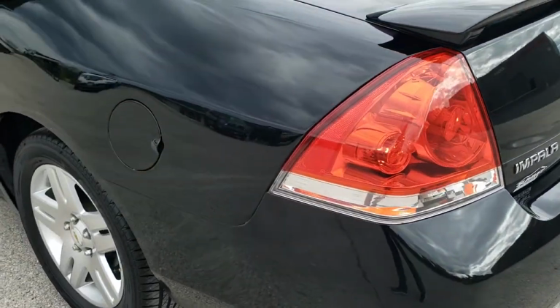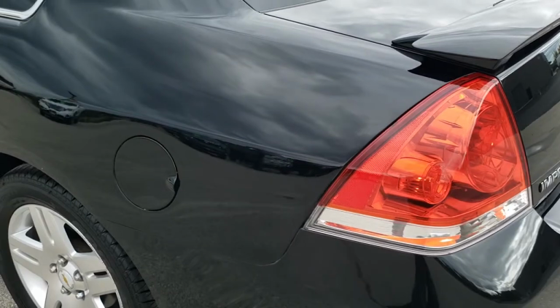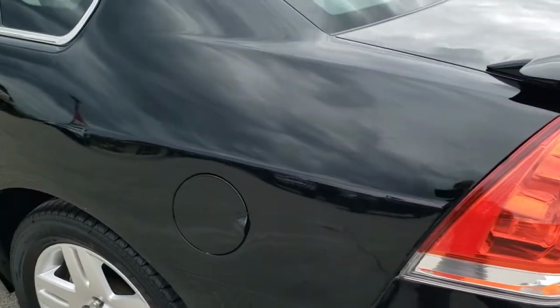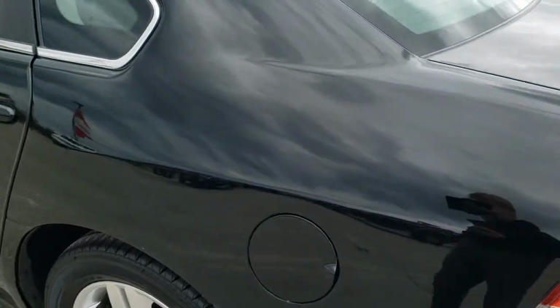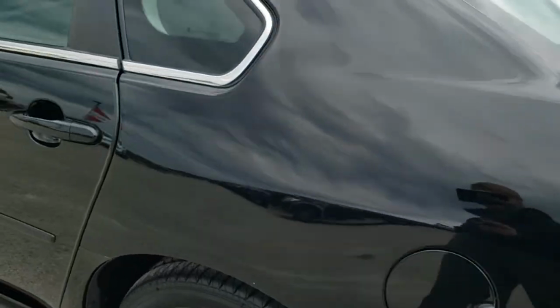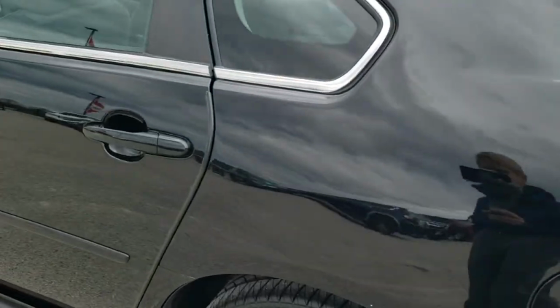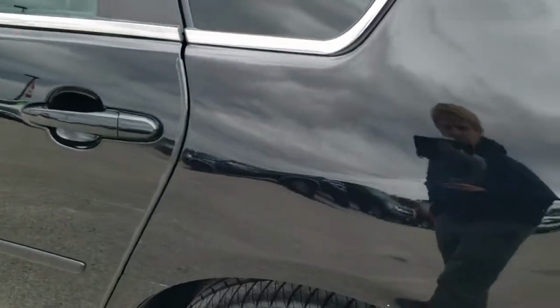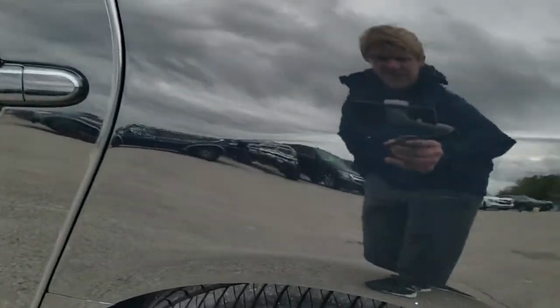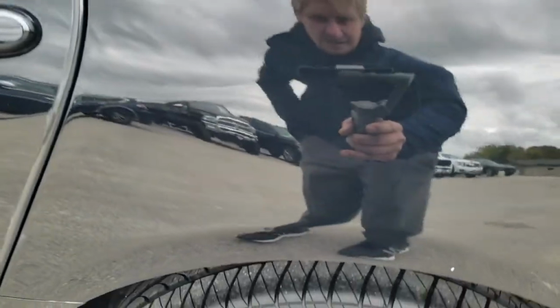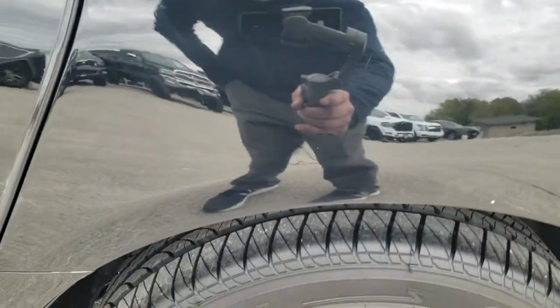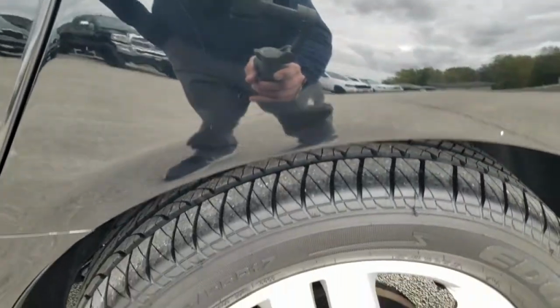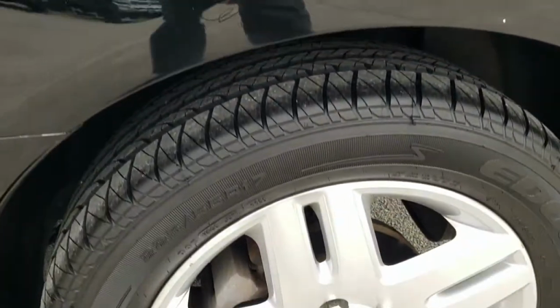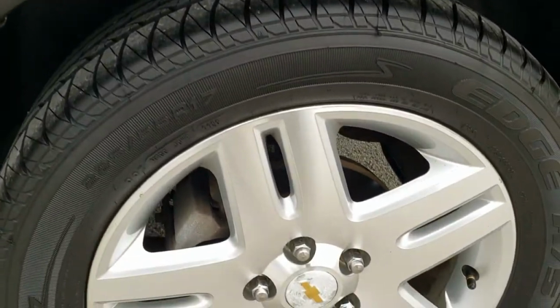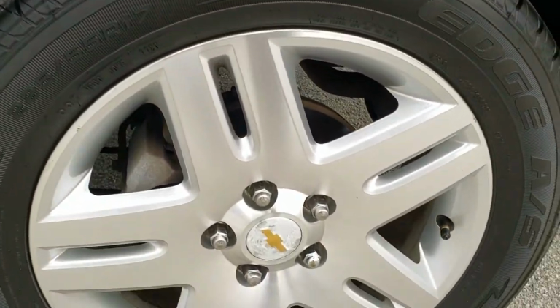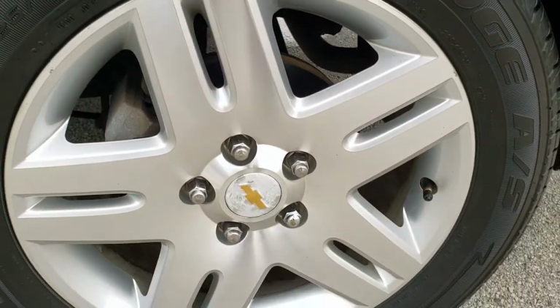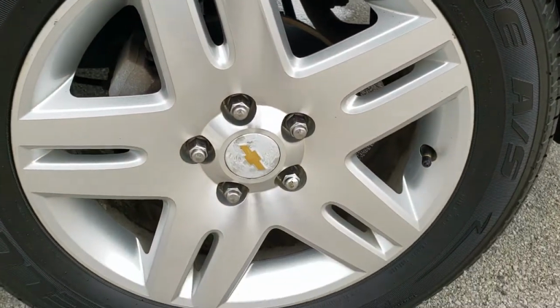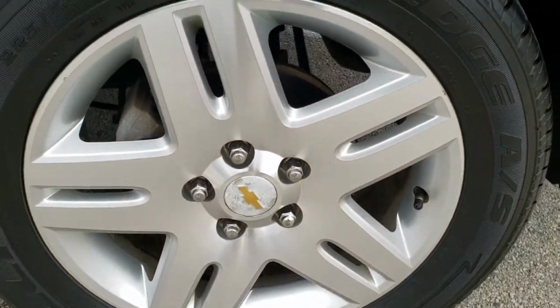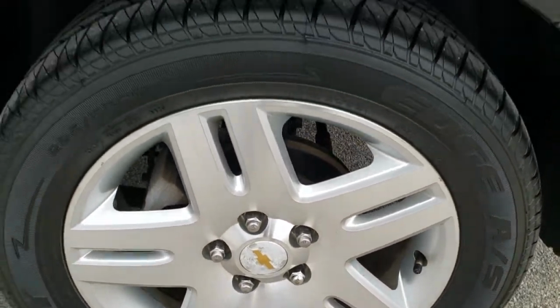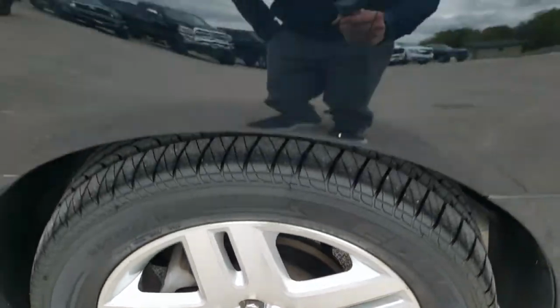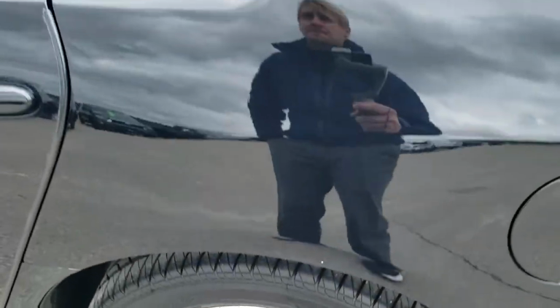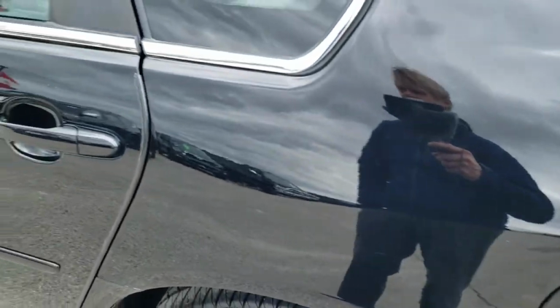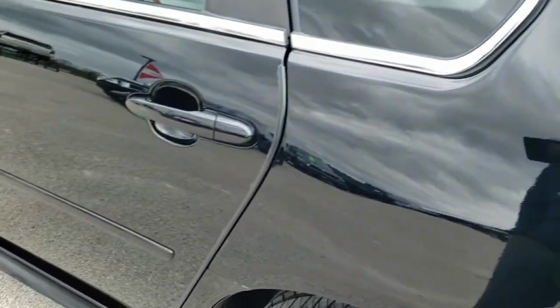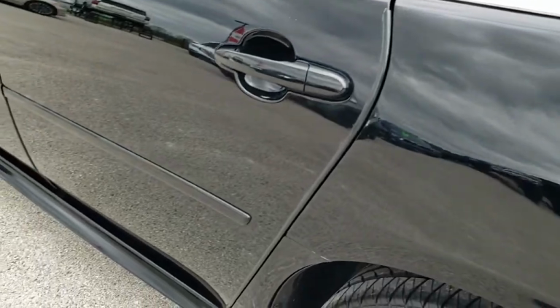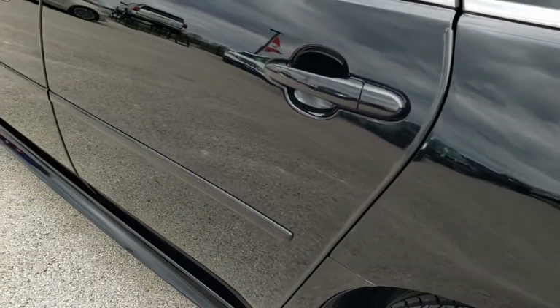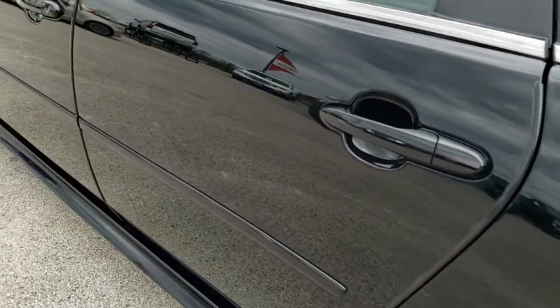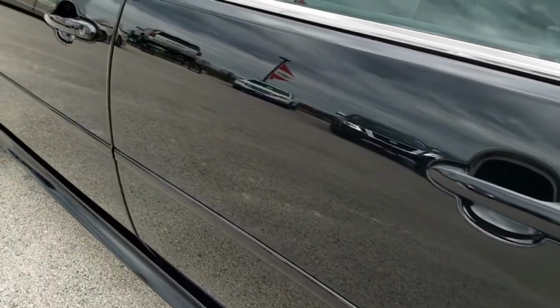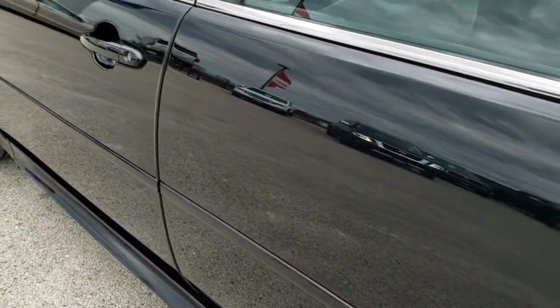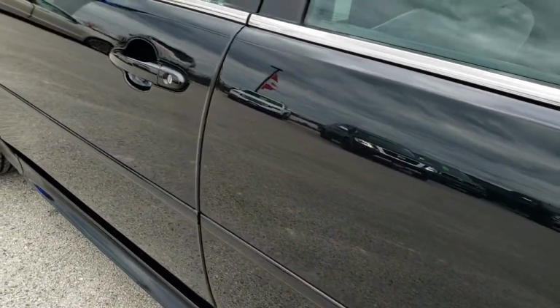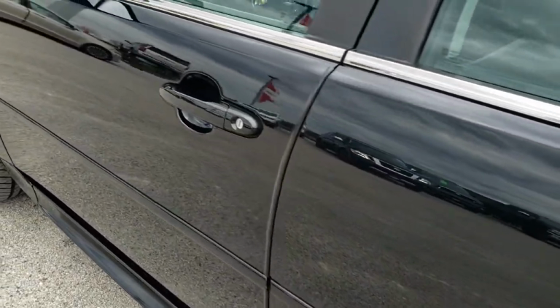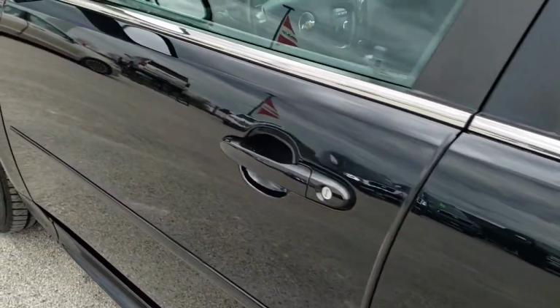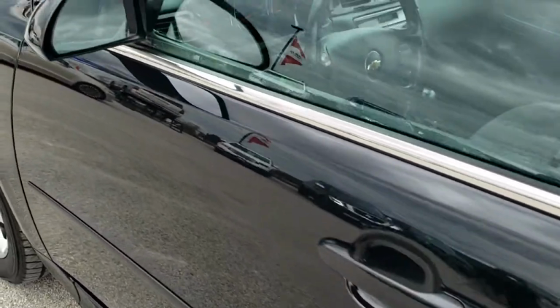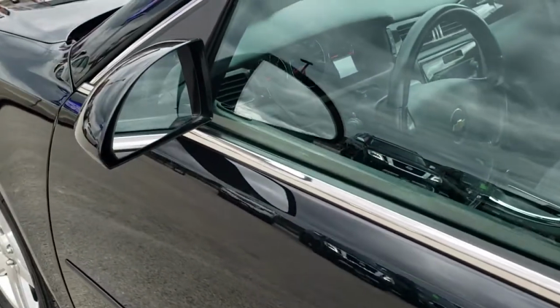The driver's side quarter looks pretty good — saw one little ding on there, but other than that not too bad. The back rim is in nice shape, and down the rest of this side of the car looks really good. You do get power mirrors.